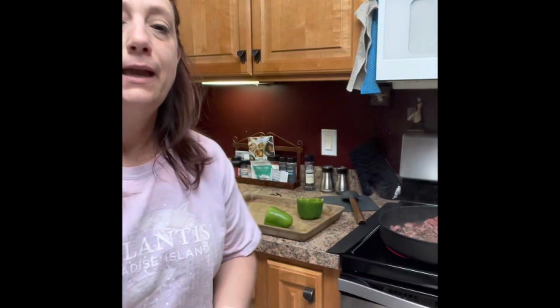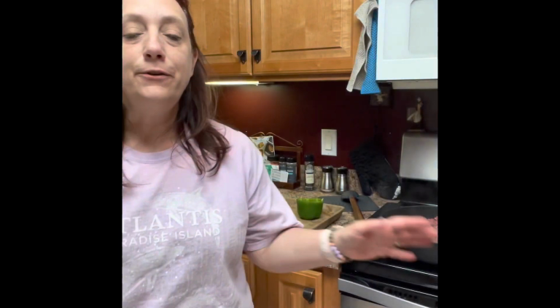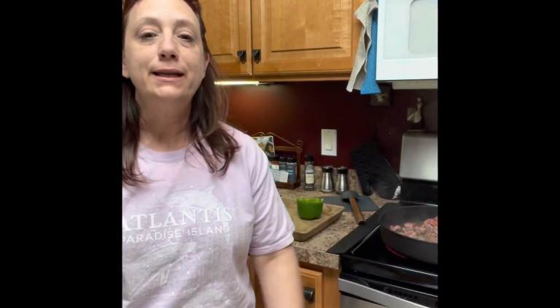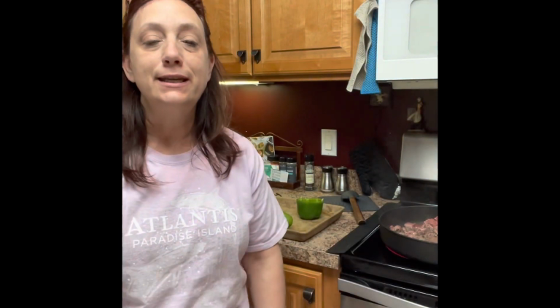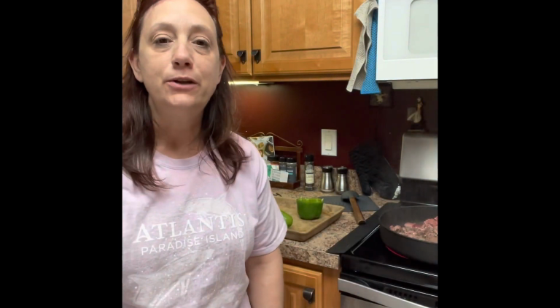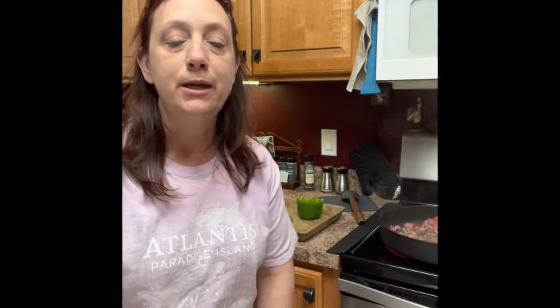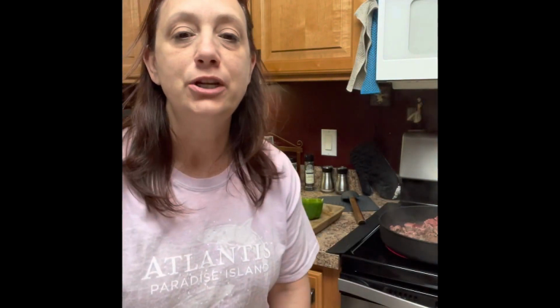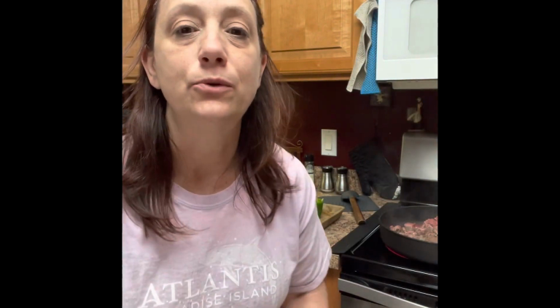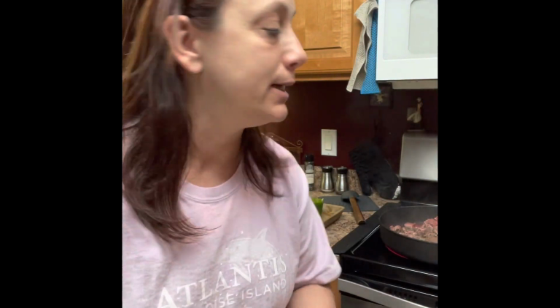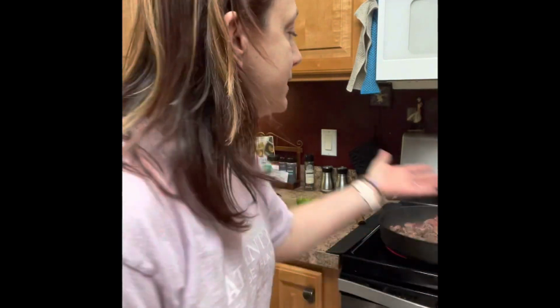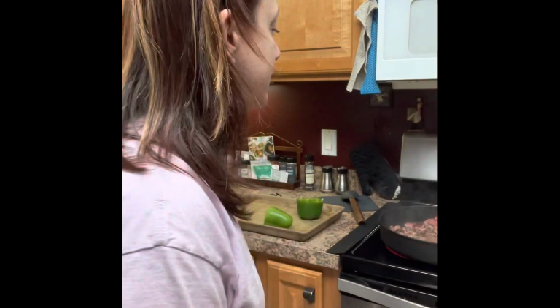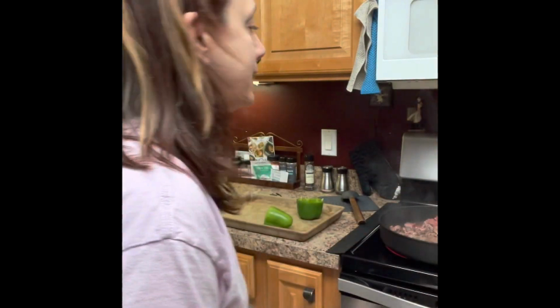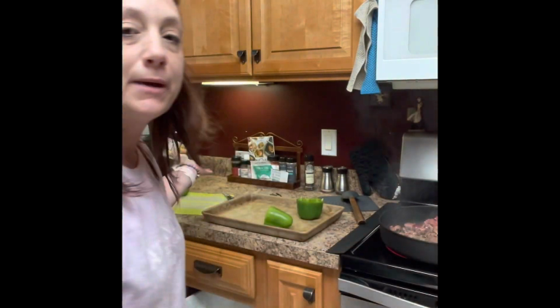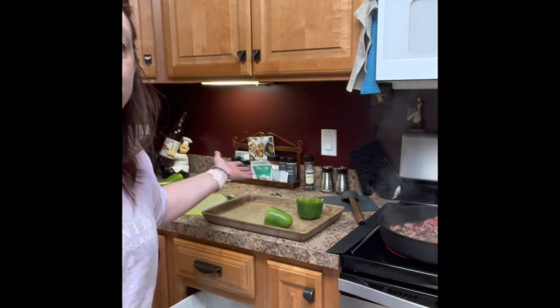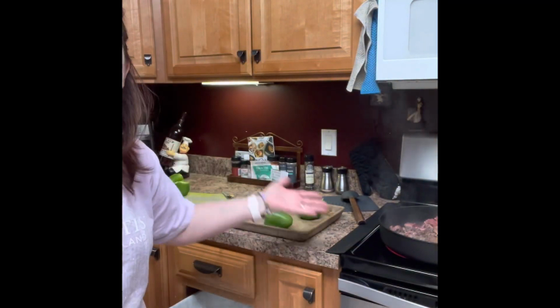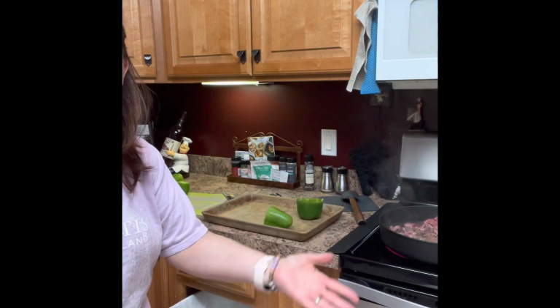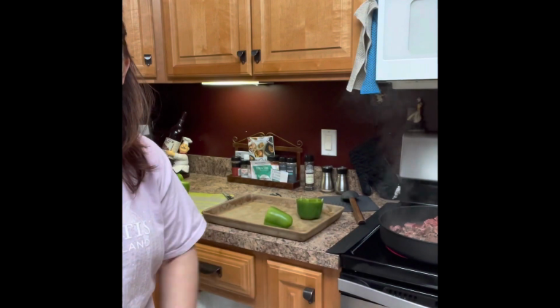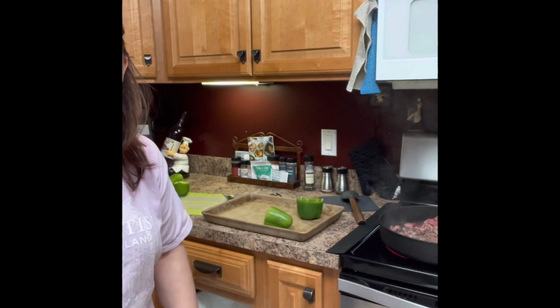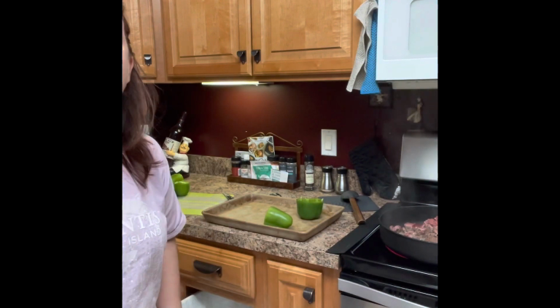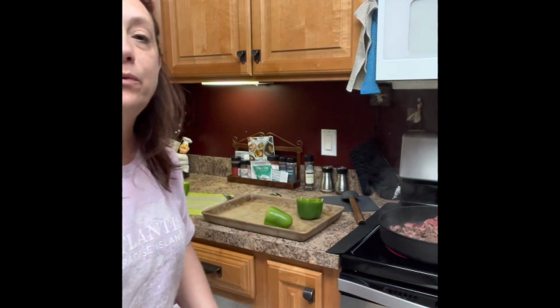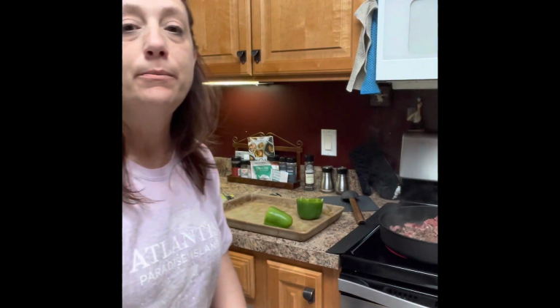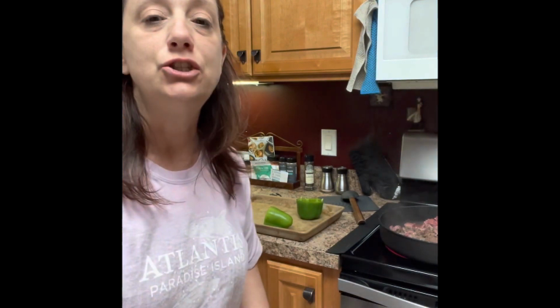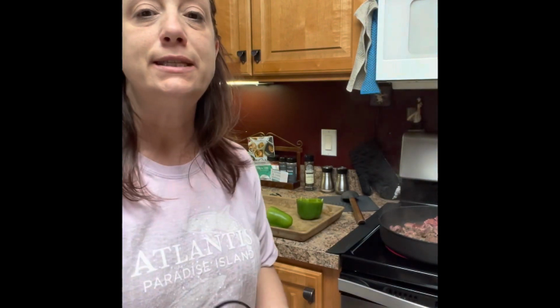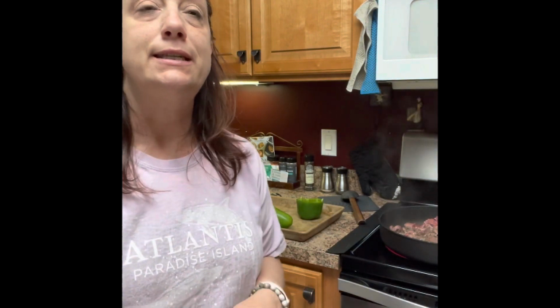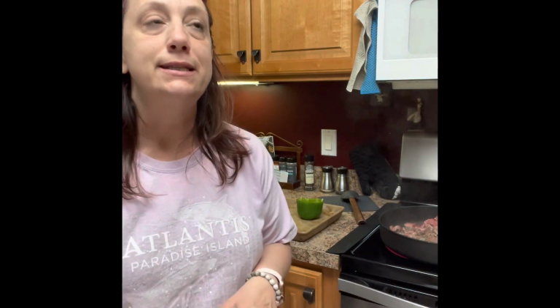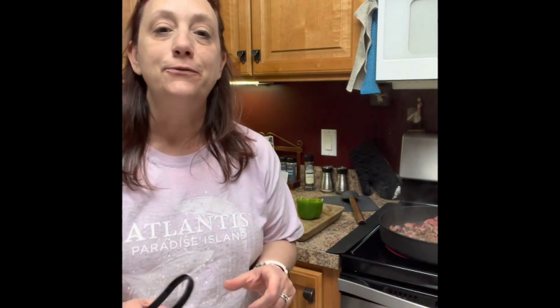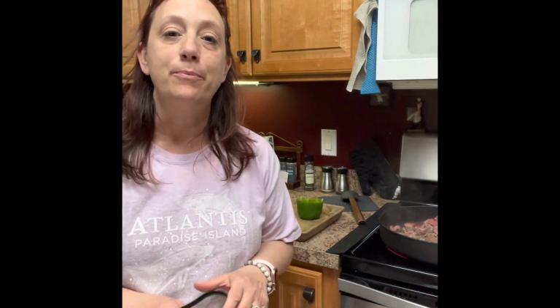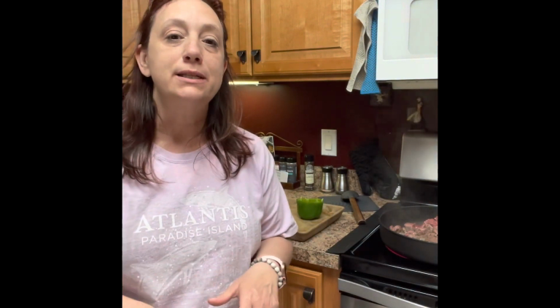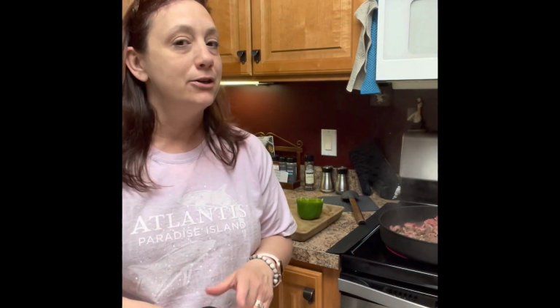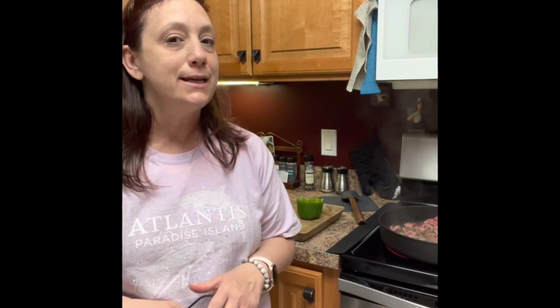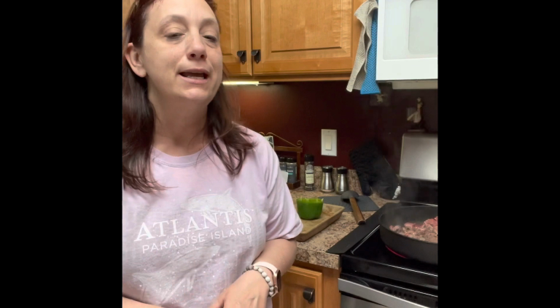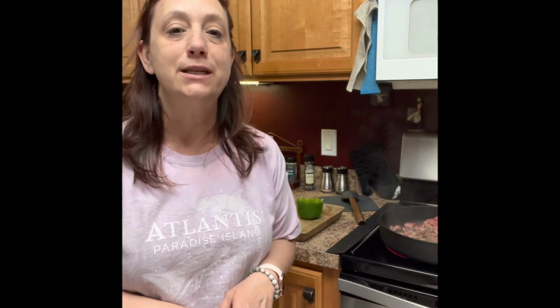Hey everybody, I'm Denise, a friend with Pampered Chef. We're cooking with style today with my Pampered Chef items. We are making cheesesteak stuffed peppers — kind of hard to say — today for dinner.